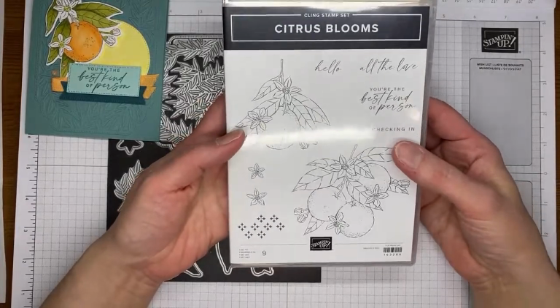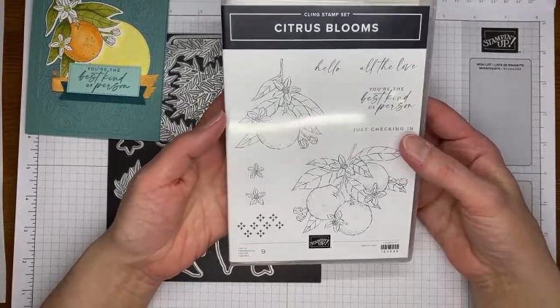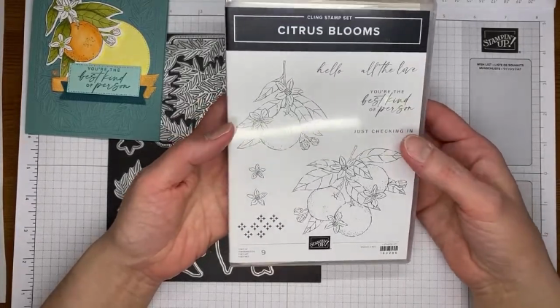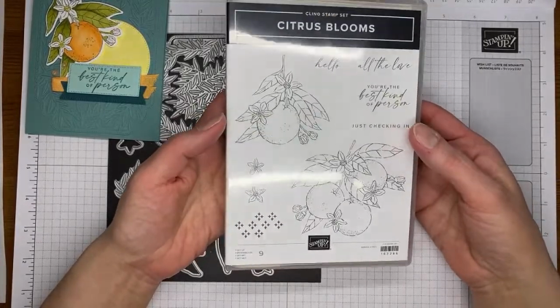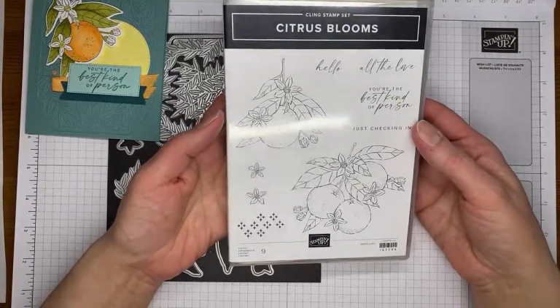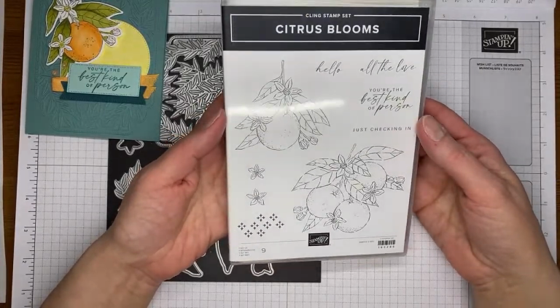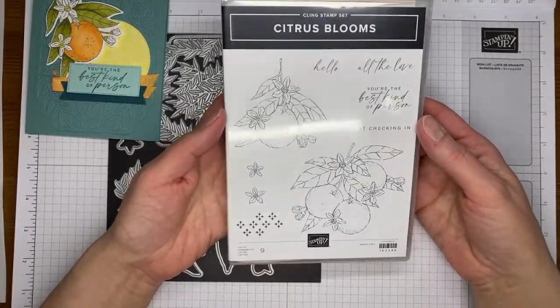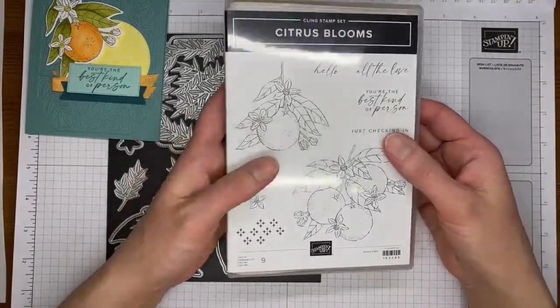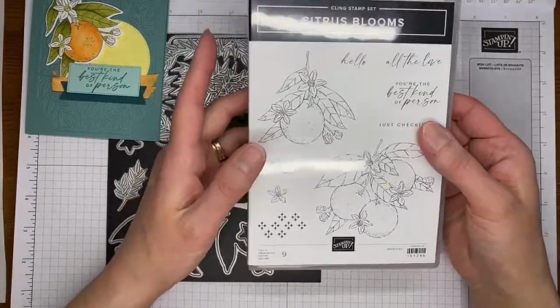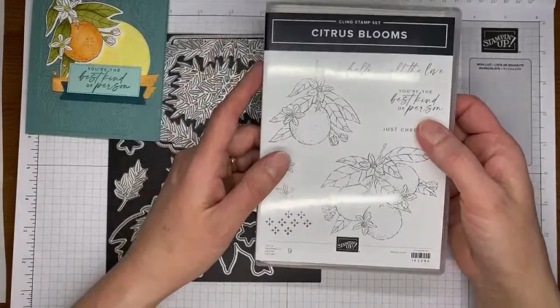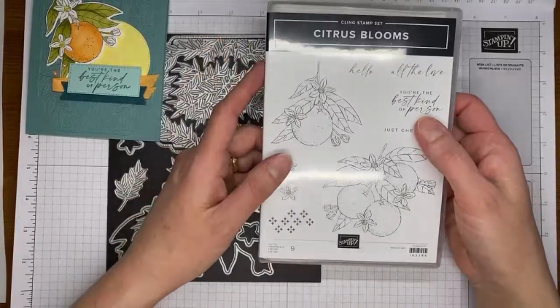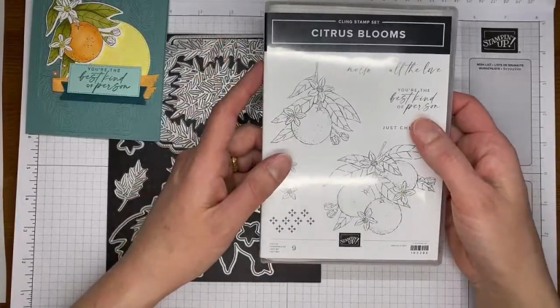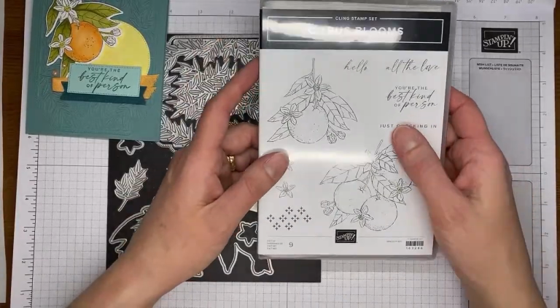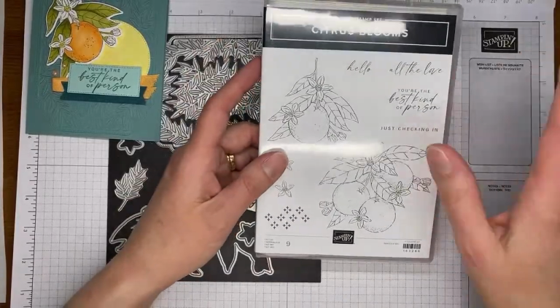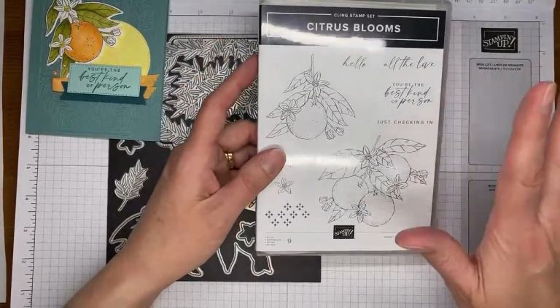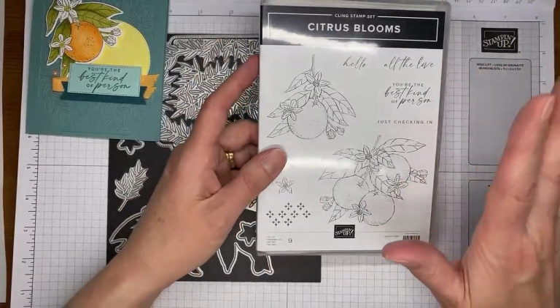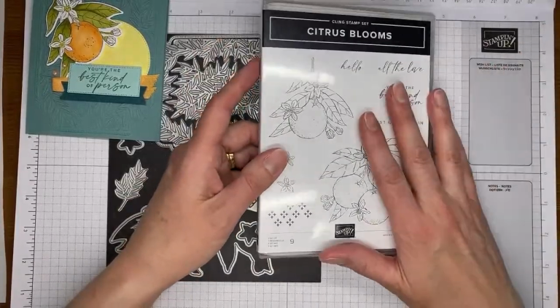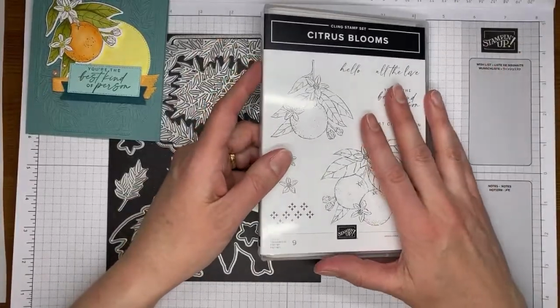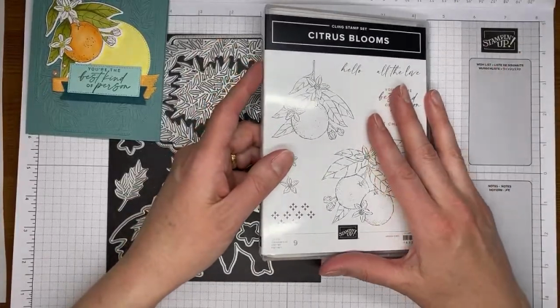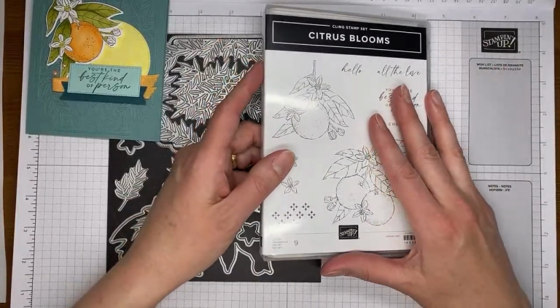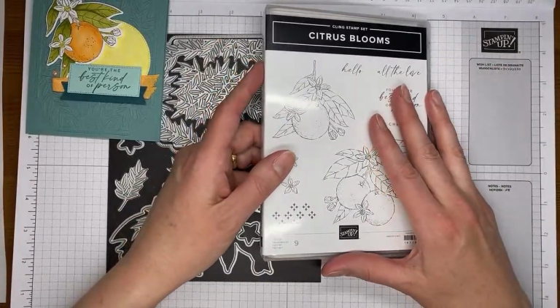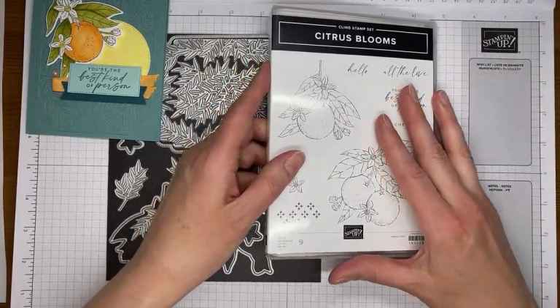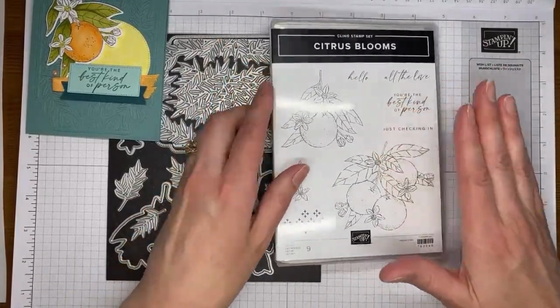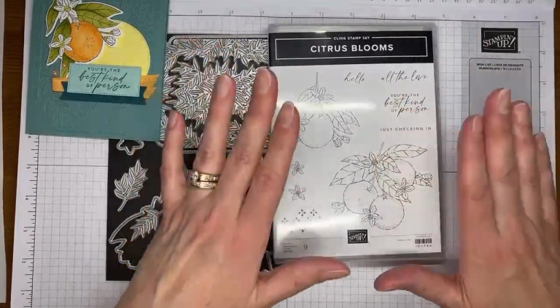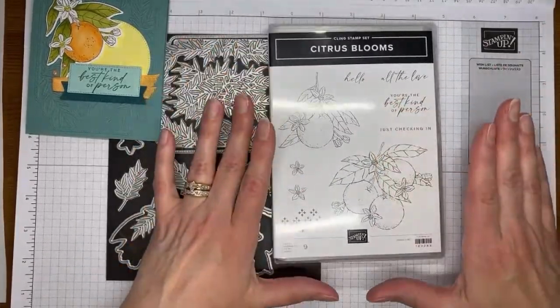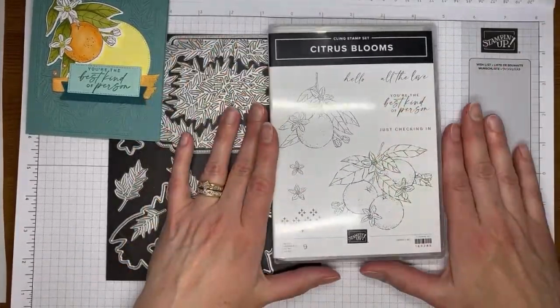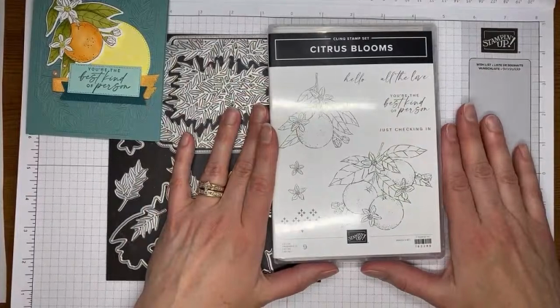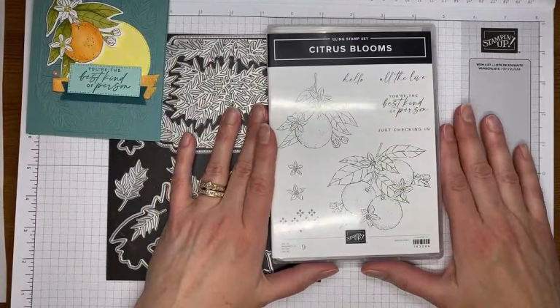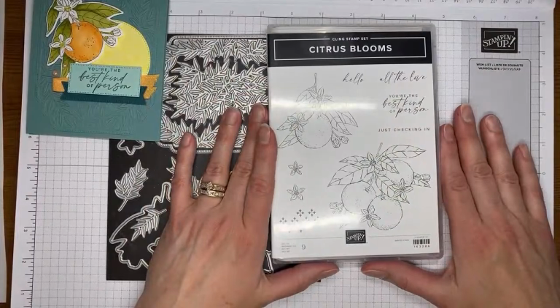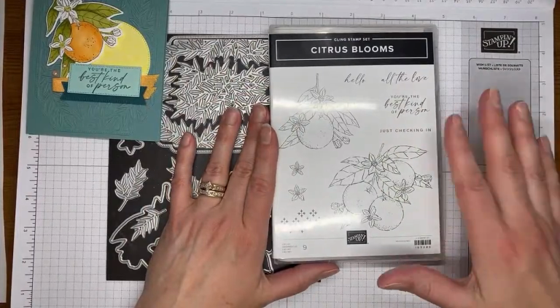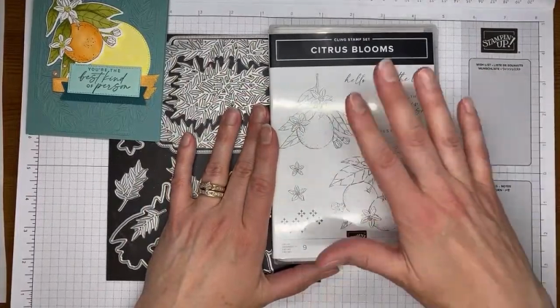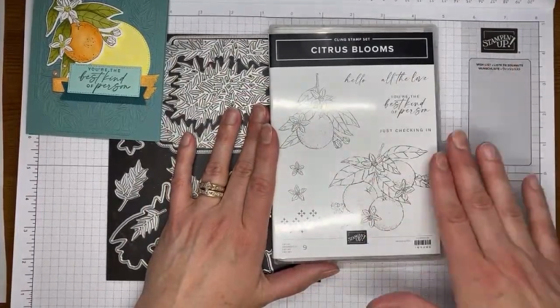You can also attend Stampin' Up events and do all sorts of fun stuff. If you have questions about joining, let me know. So the stamp set bundle — this is Citrus Blooms.